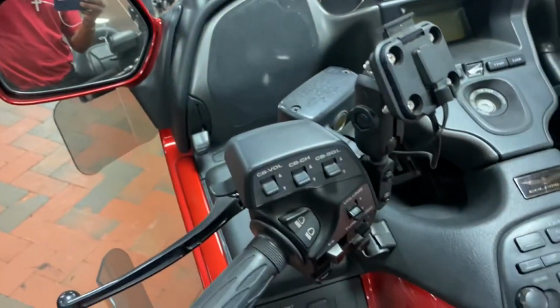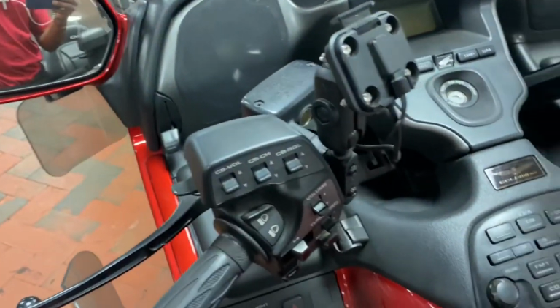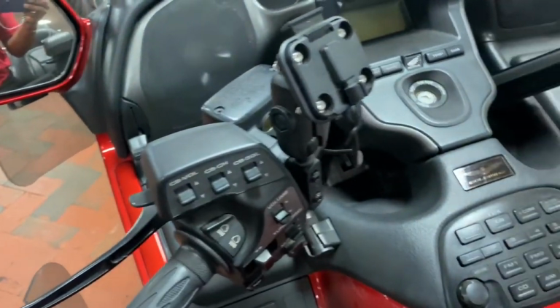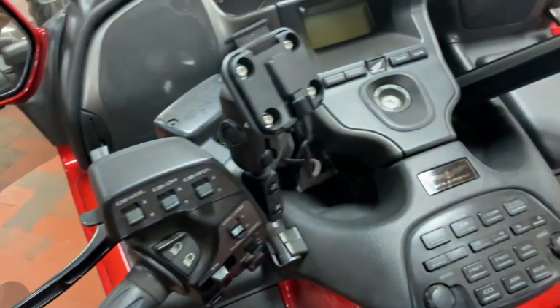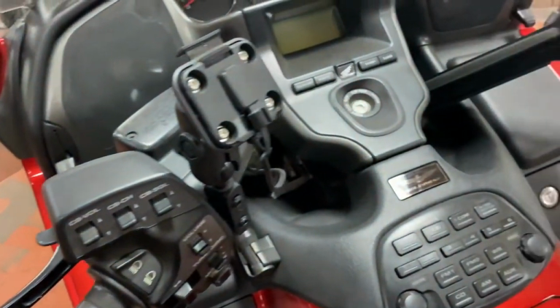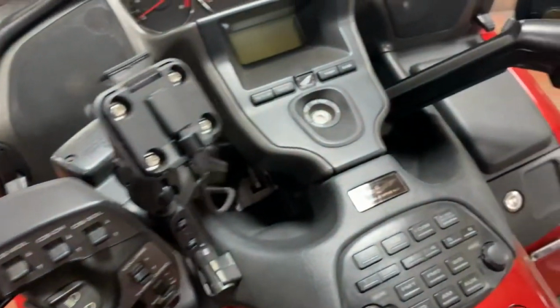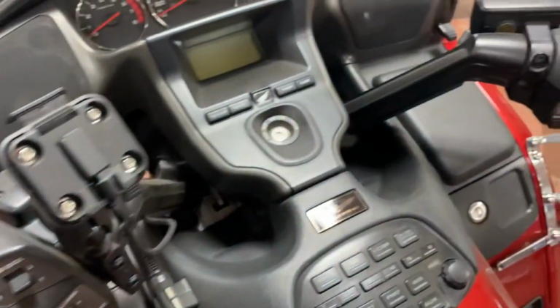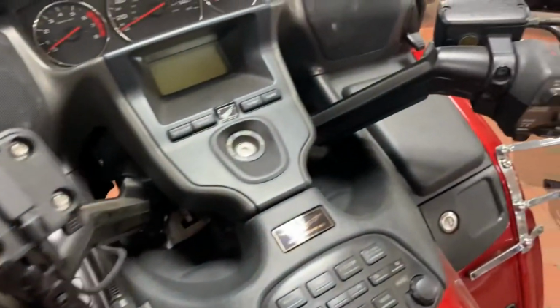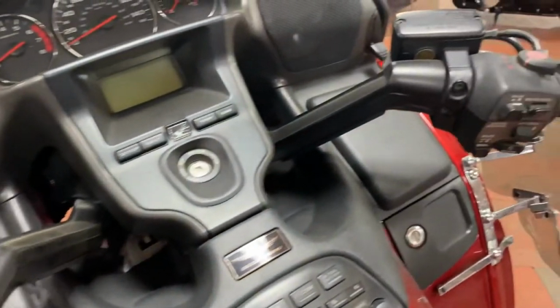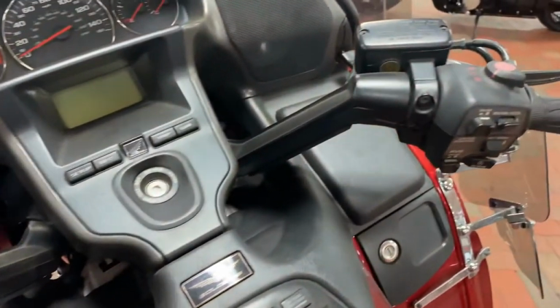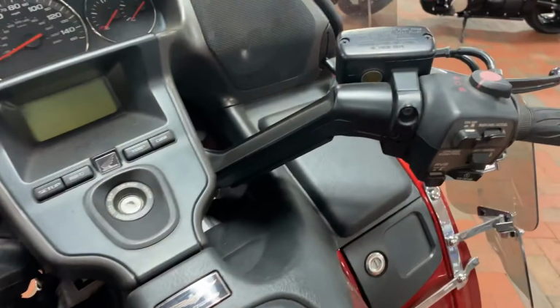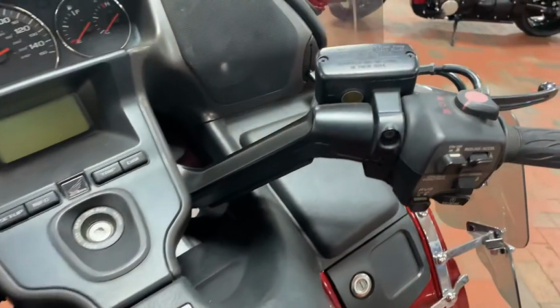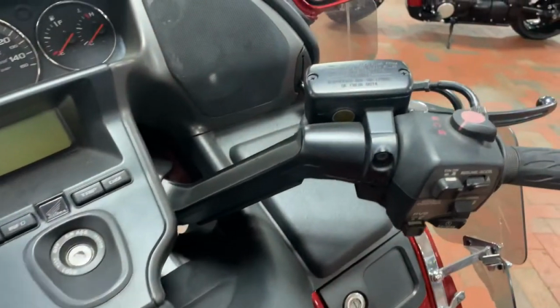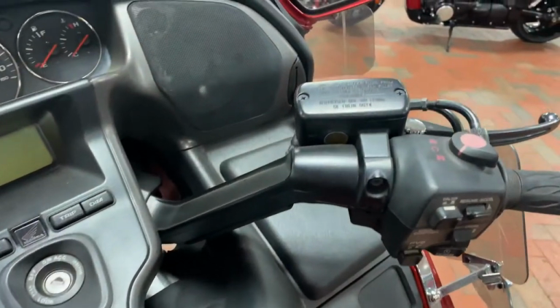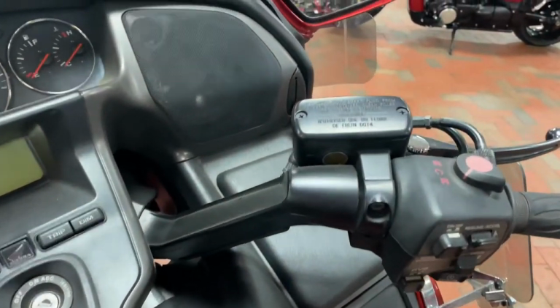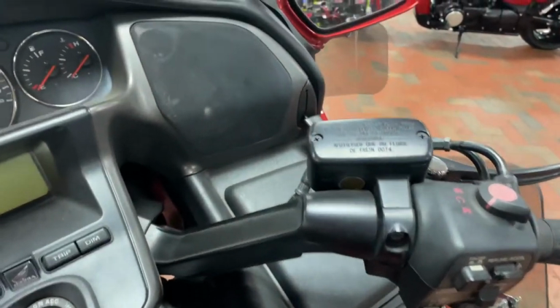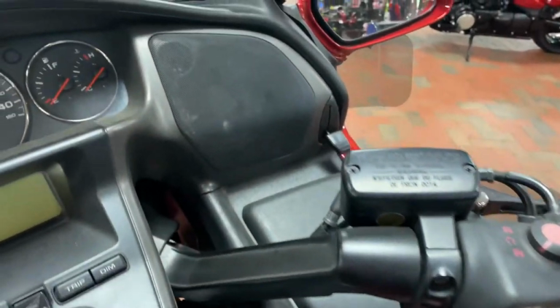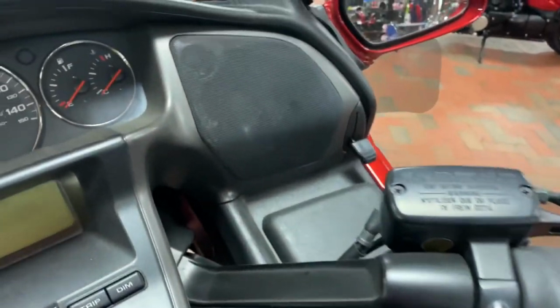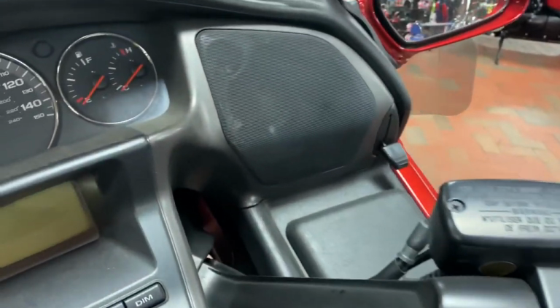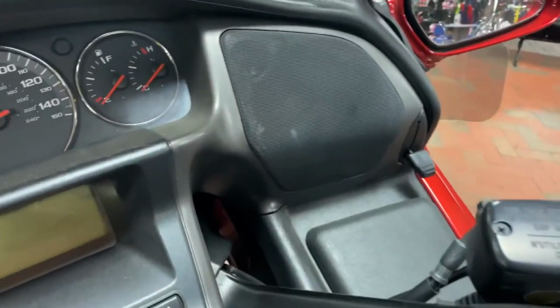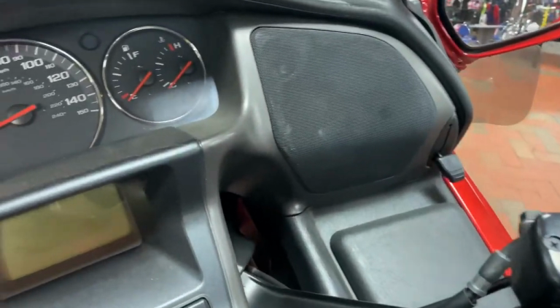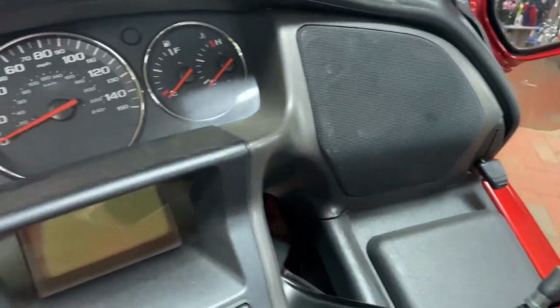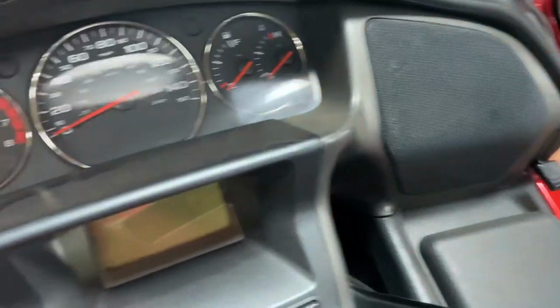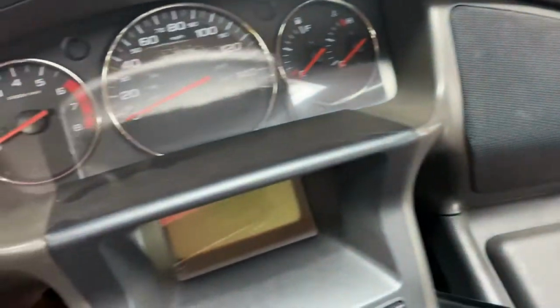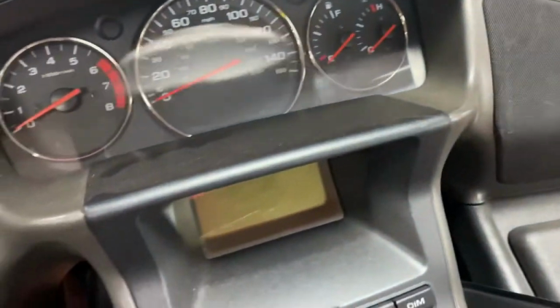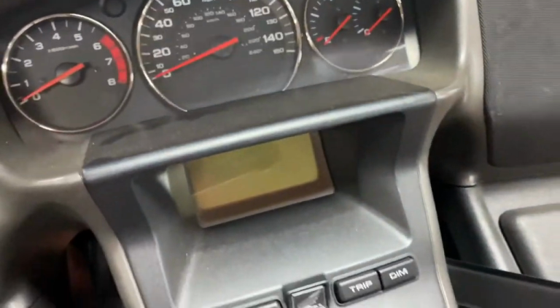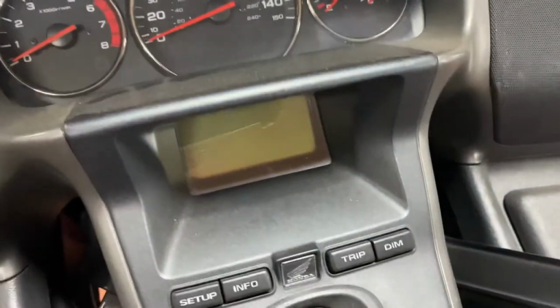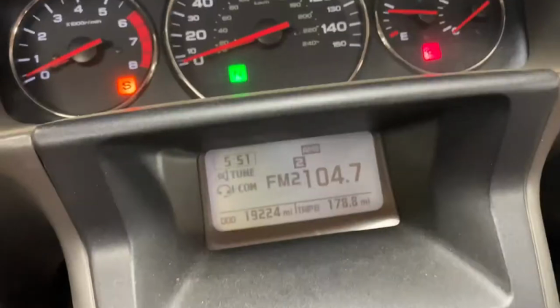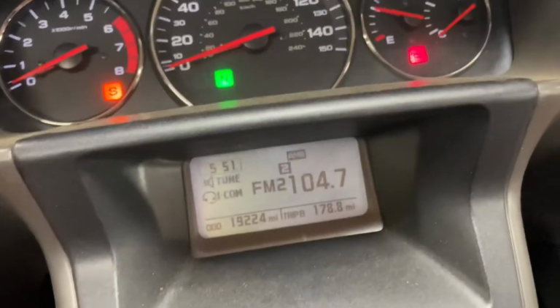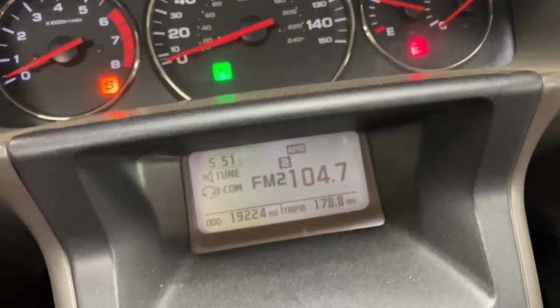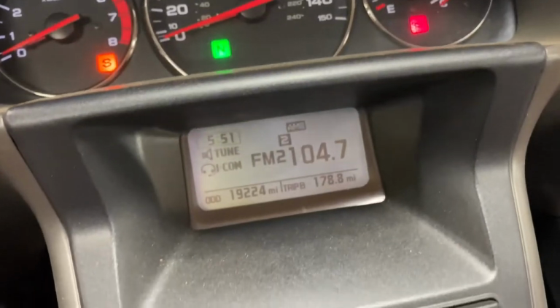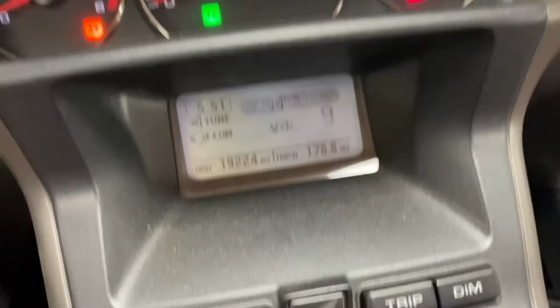This motorcycle has everything to the T — cup holders, multiple speakers, multiple compartments as well. The radio works well too.